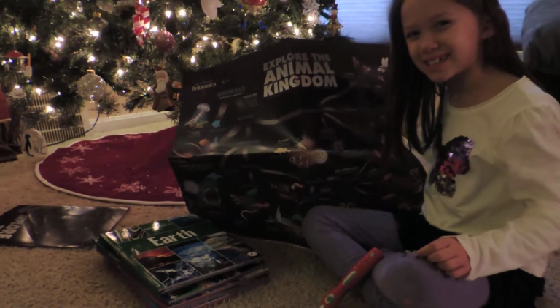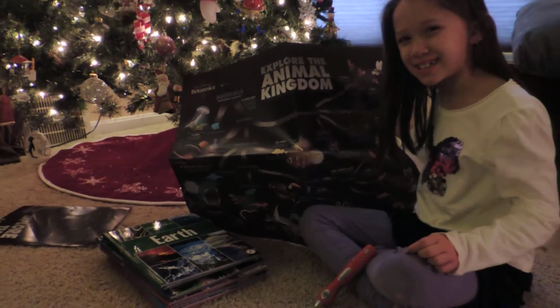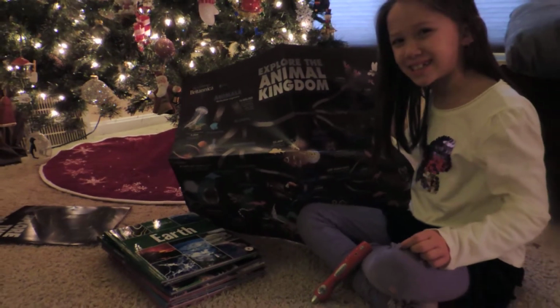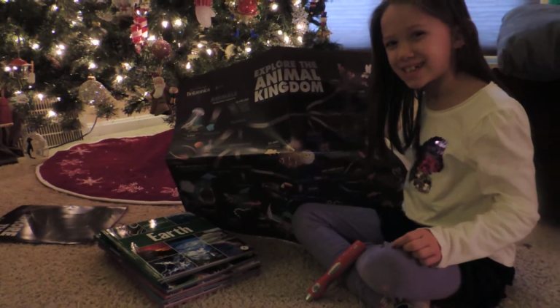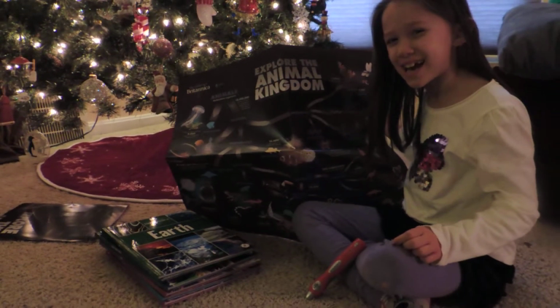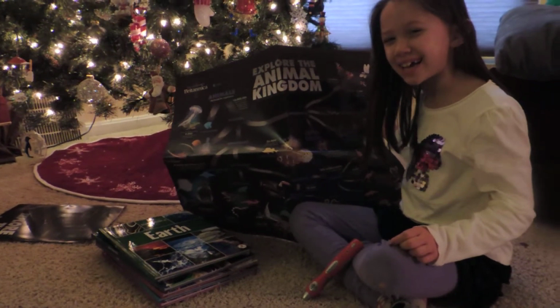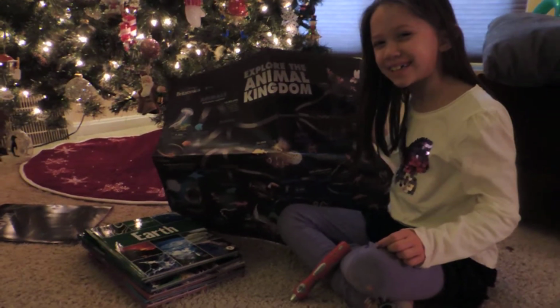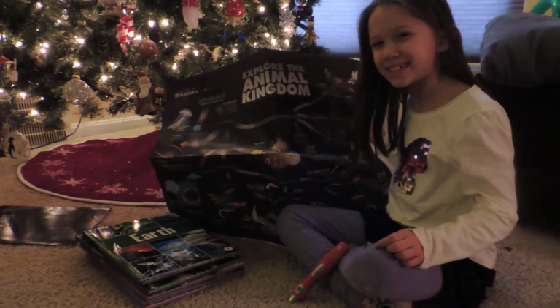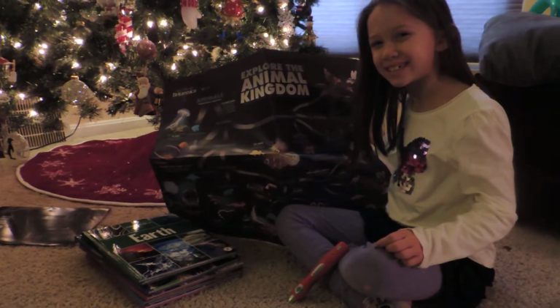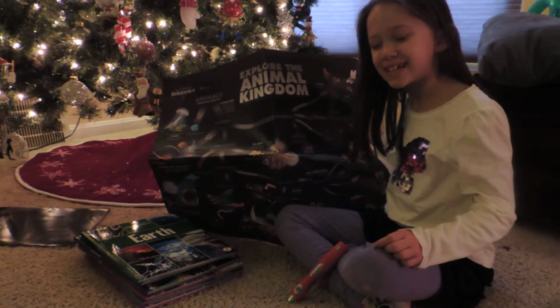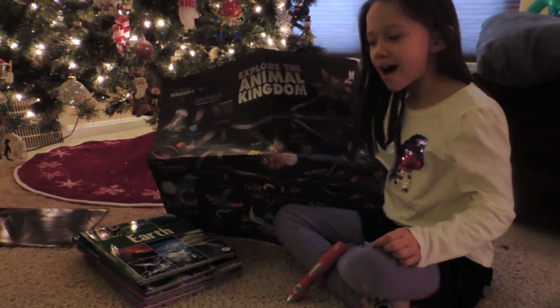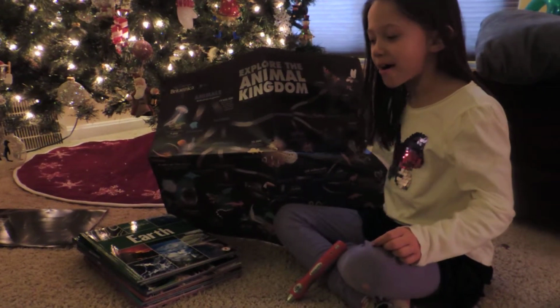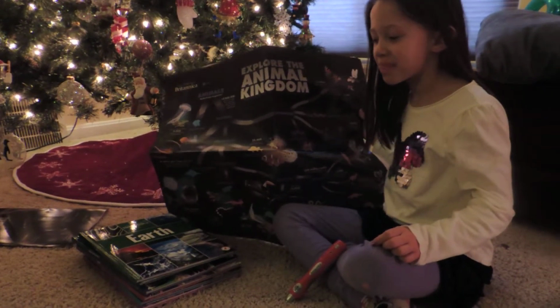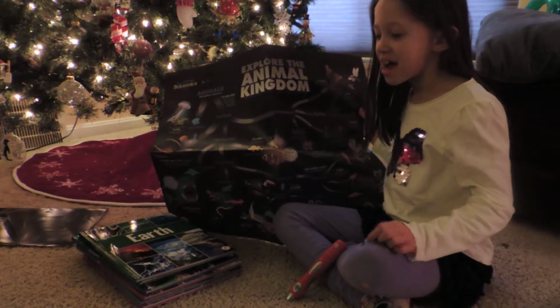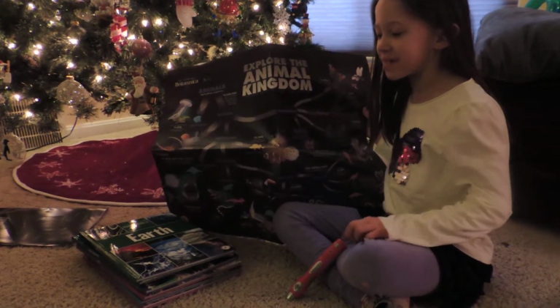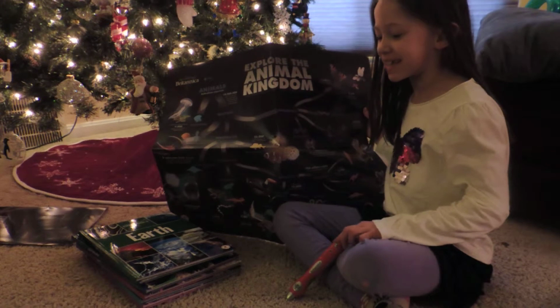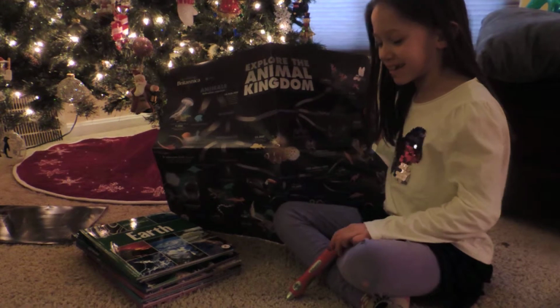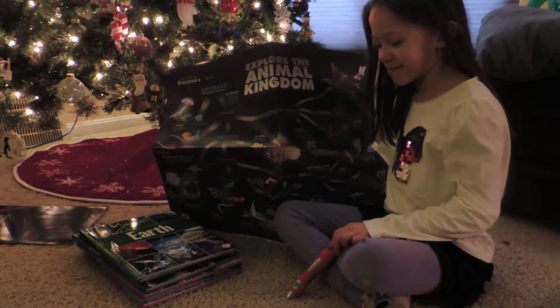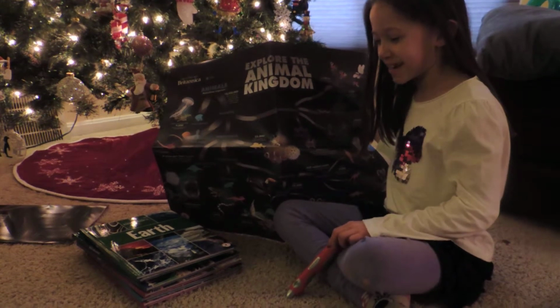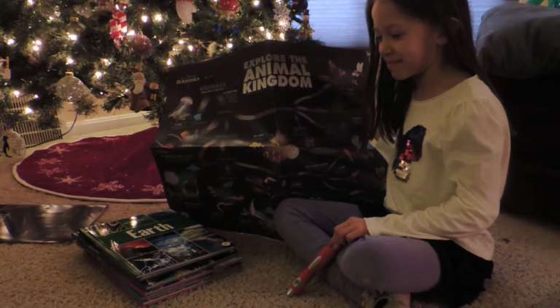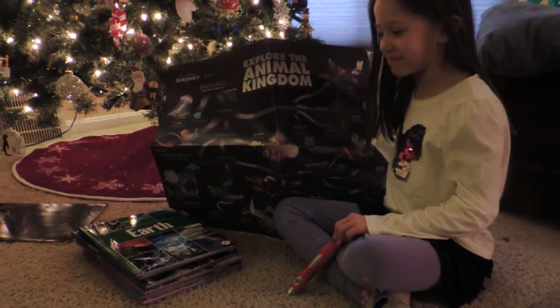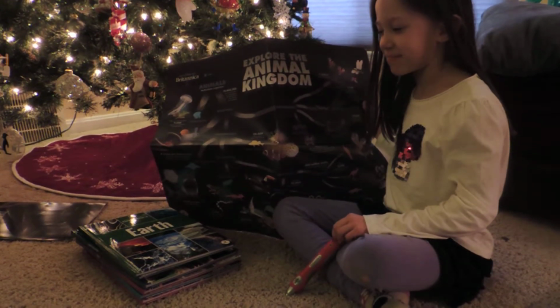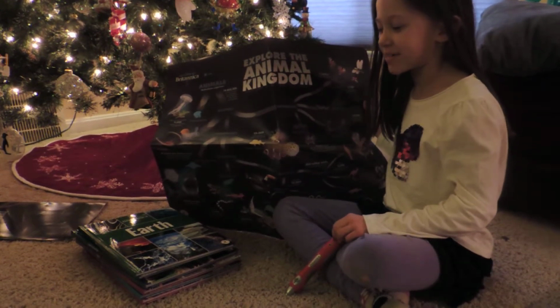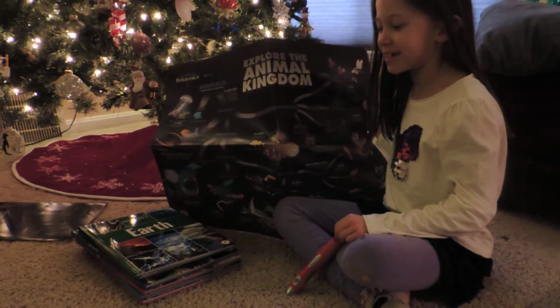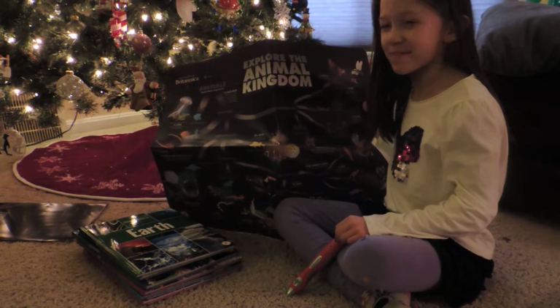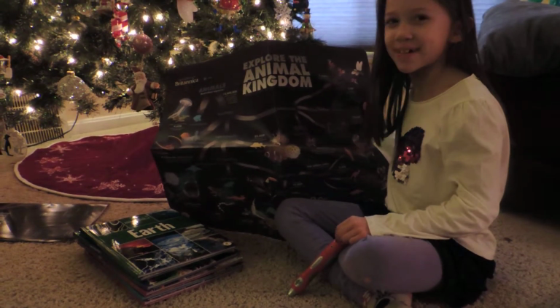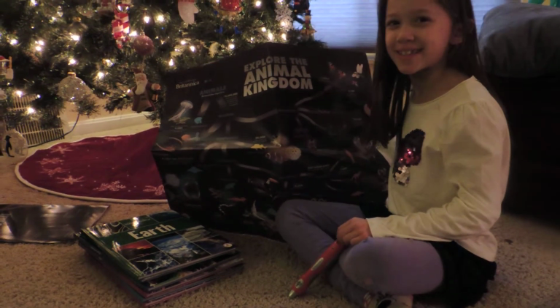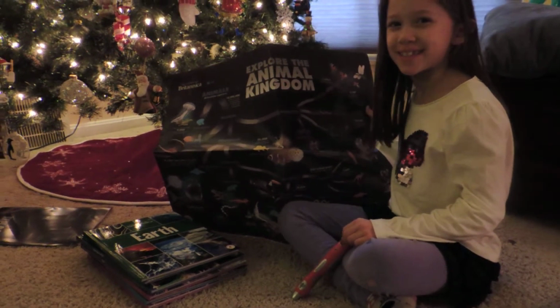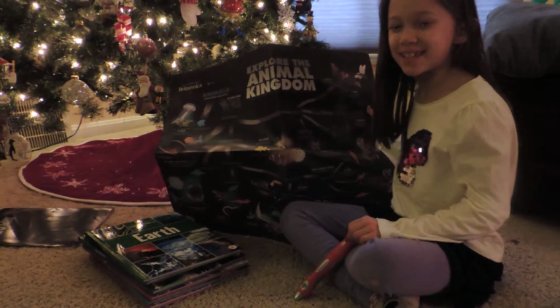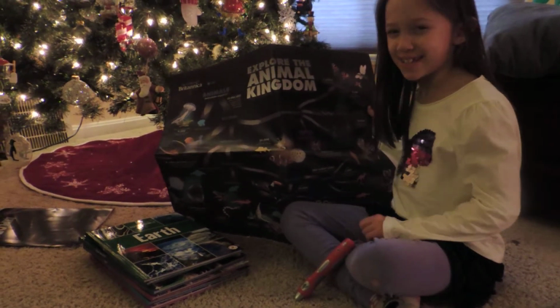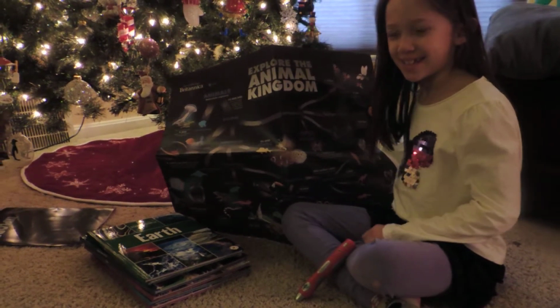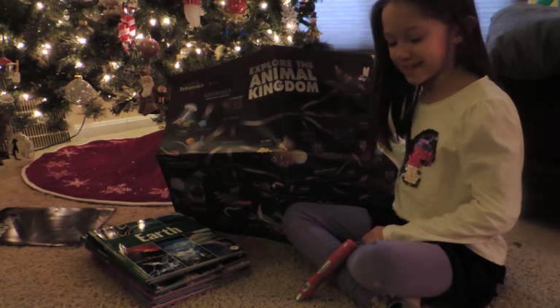Hi, Cora. Hi. What you got there? A Britannica pen and posters and books. Cool. How does it work?